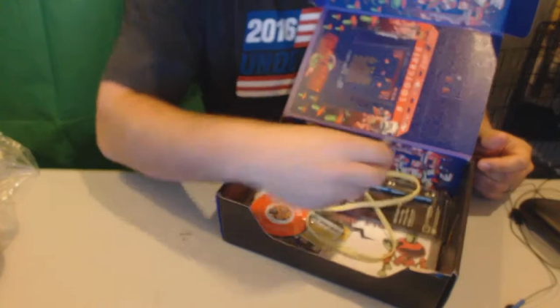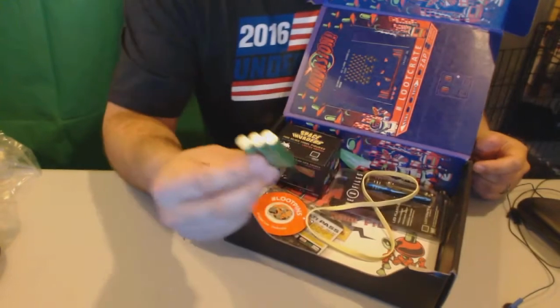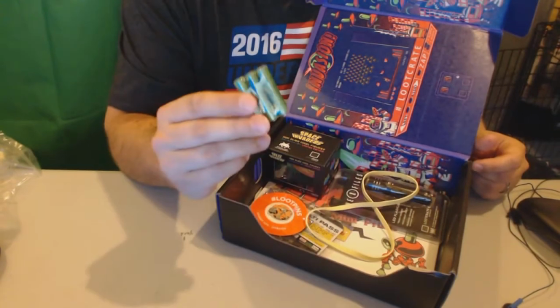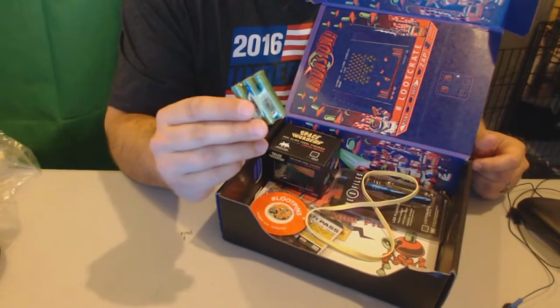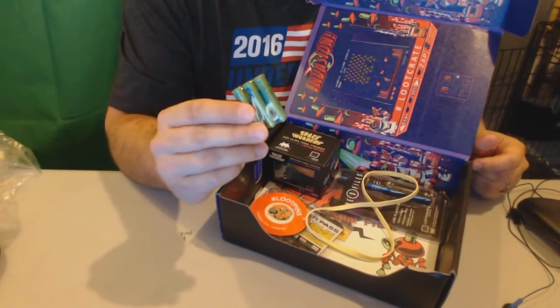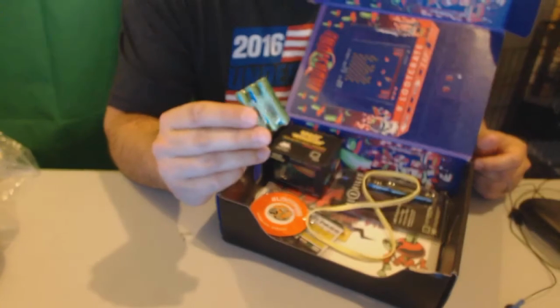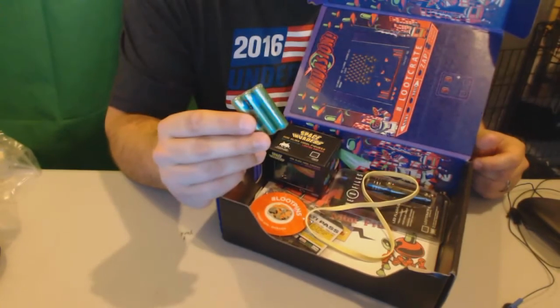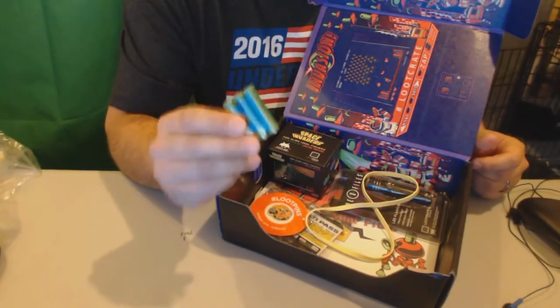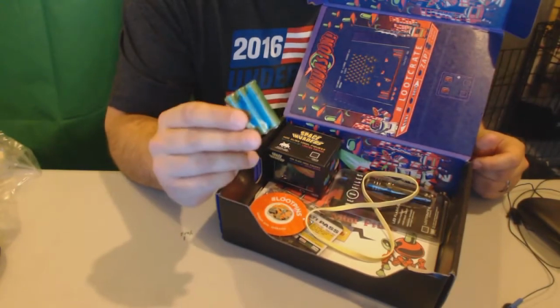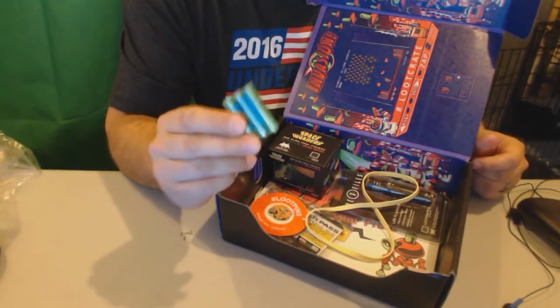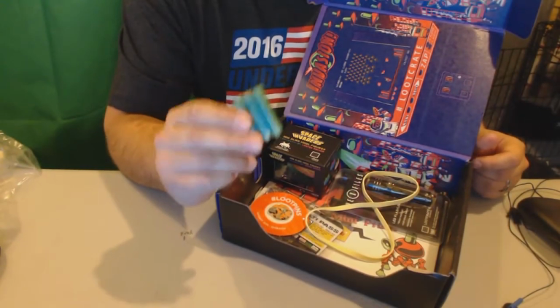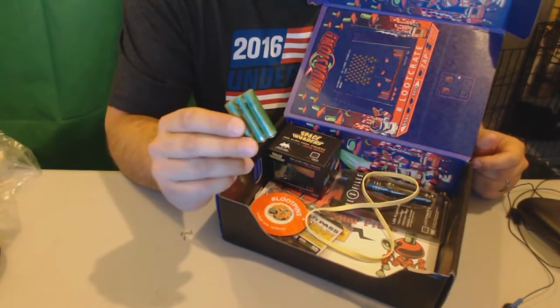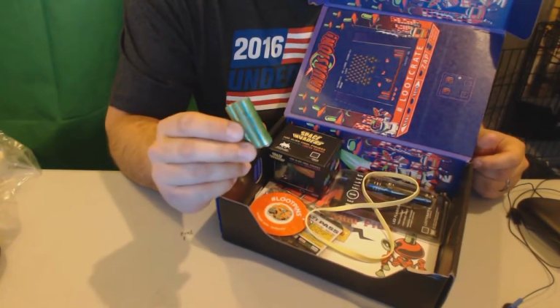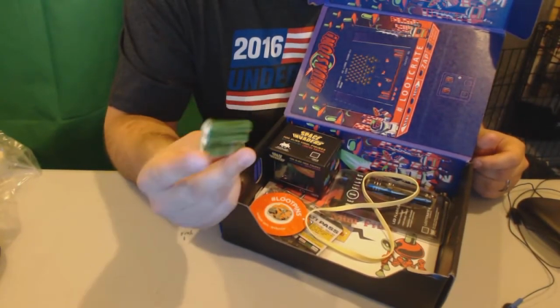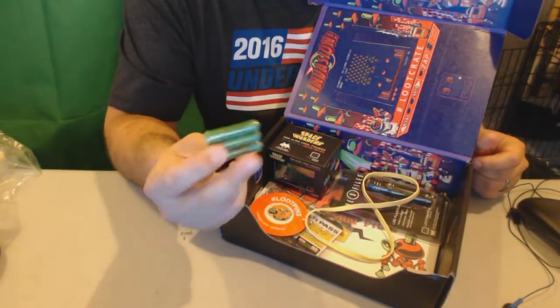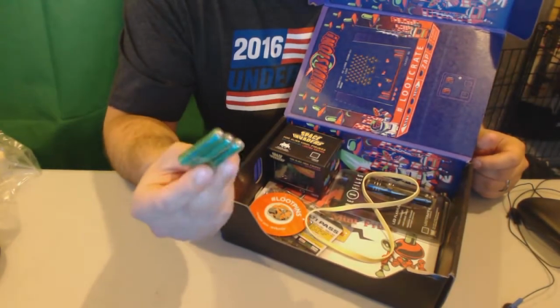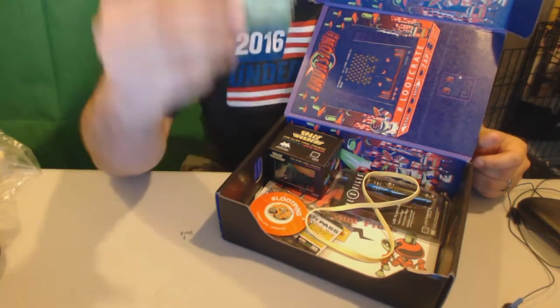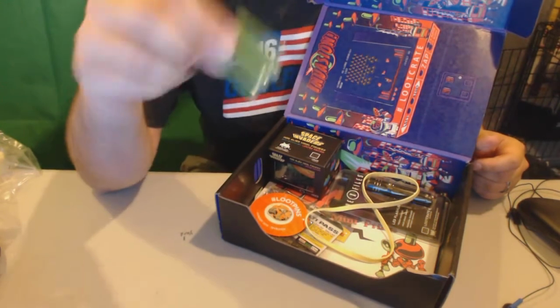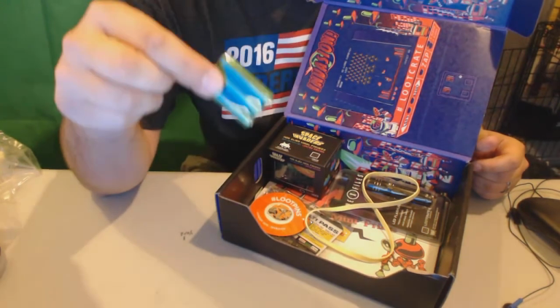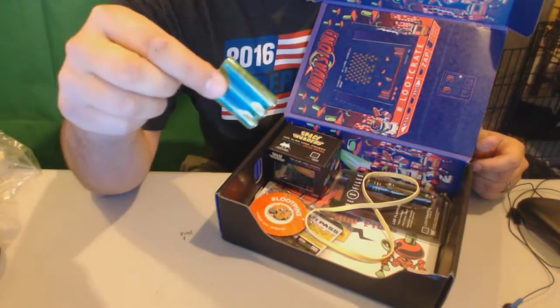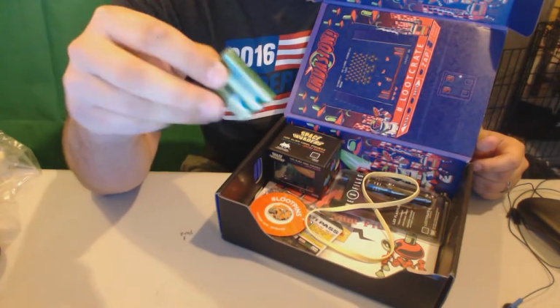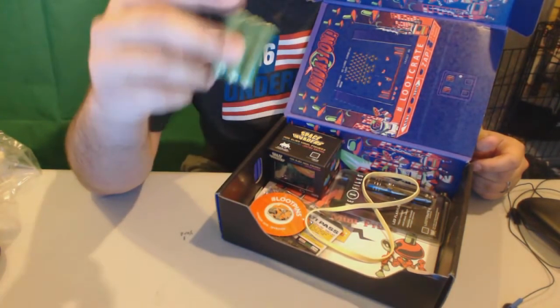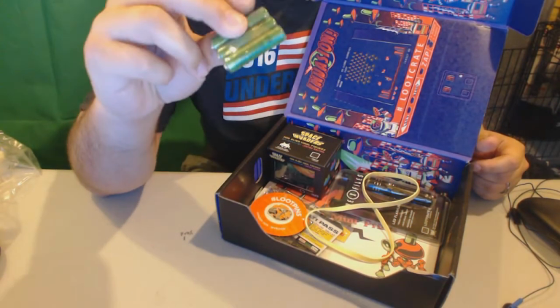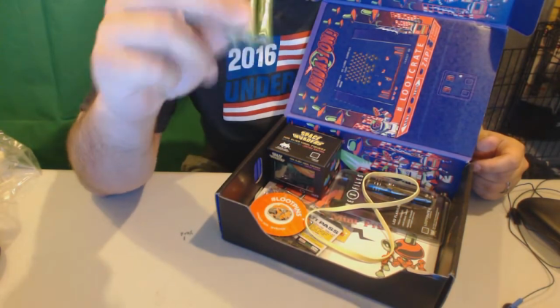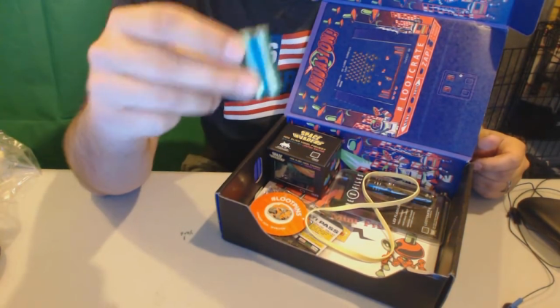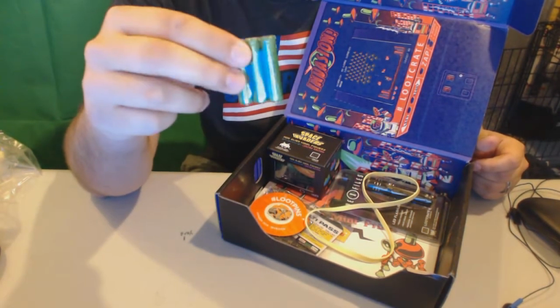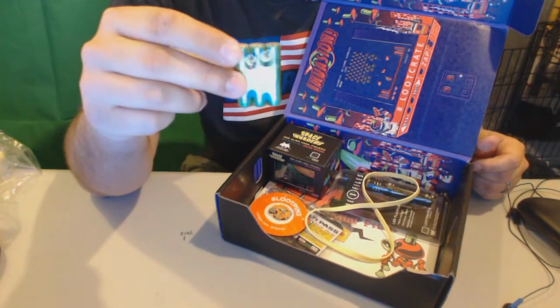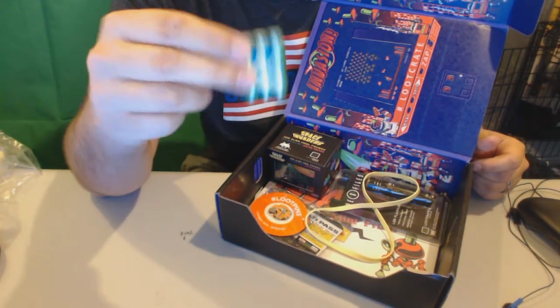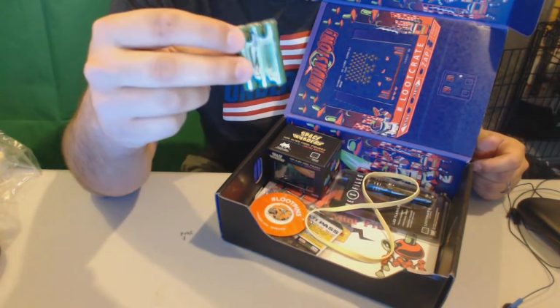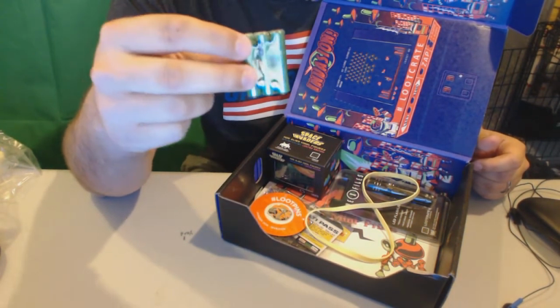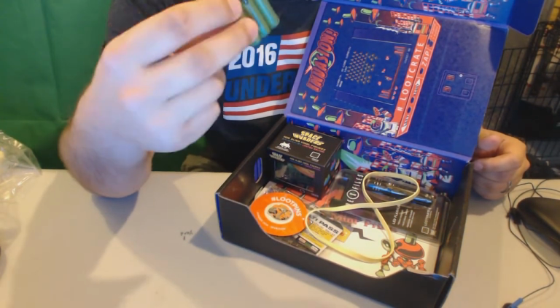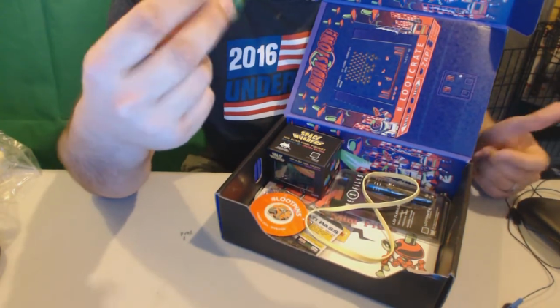Got some batteries. Can never be a little short on AAA batteries — I really appreciate that, Loot Crate. I'm sure this goes with something, but if it doesn't, thanks for the batteries.